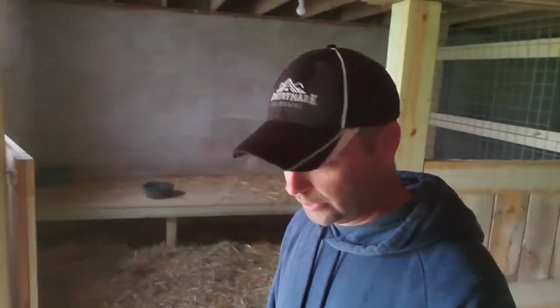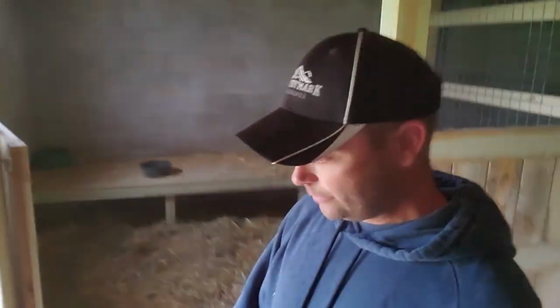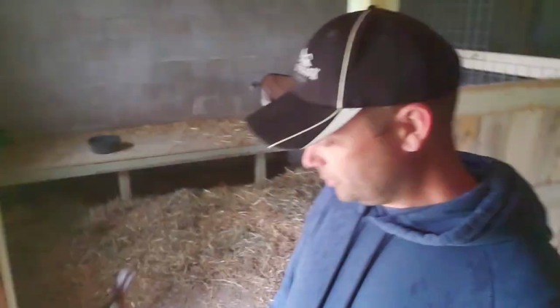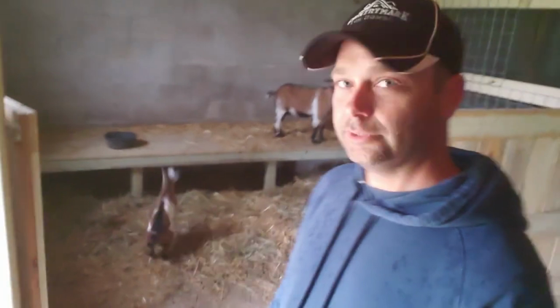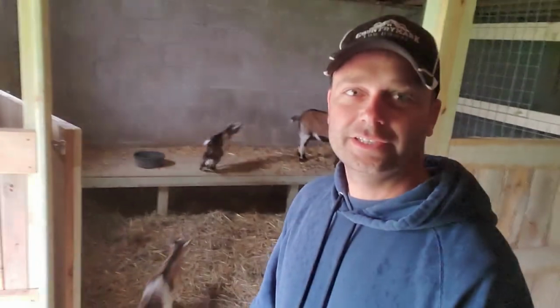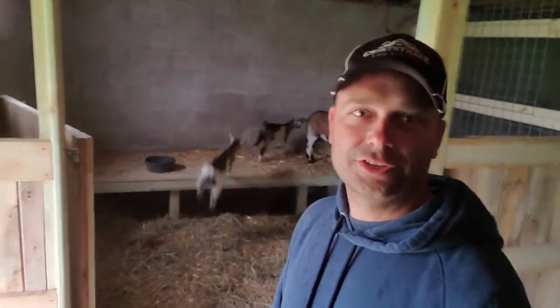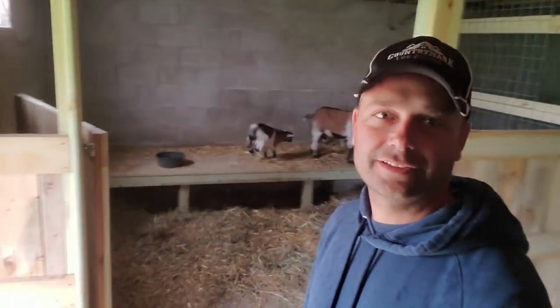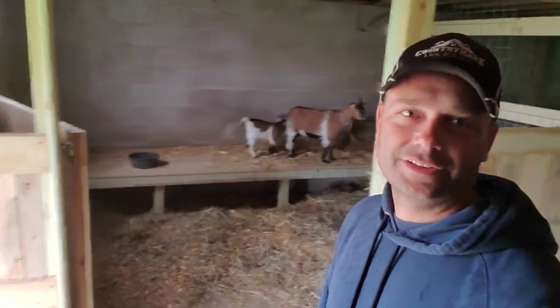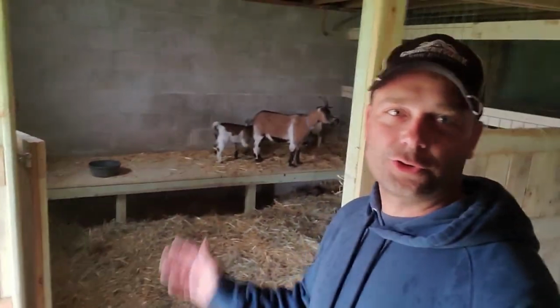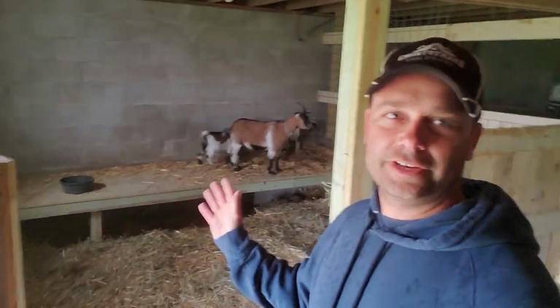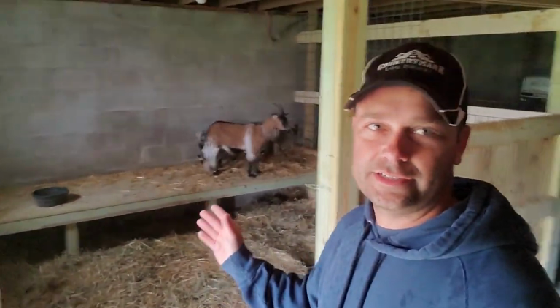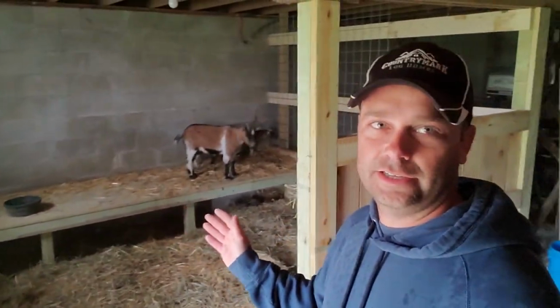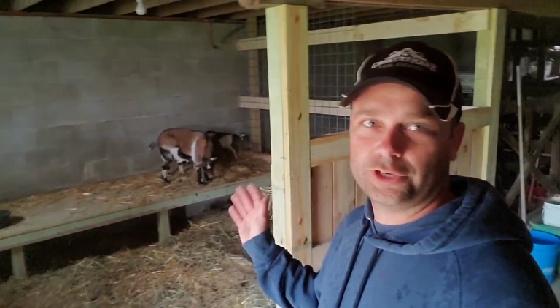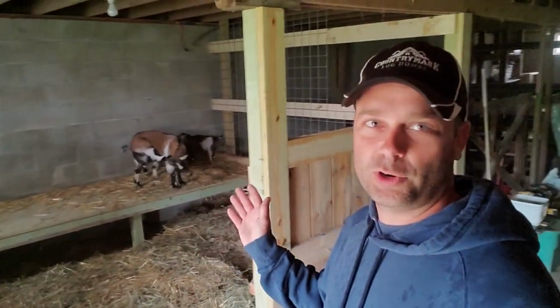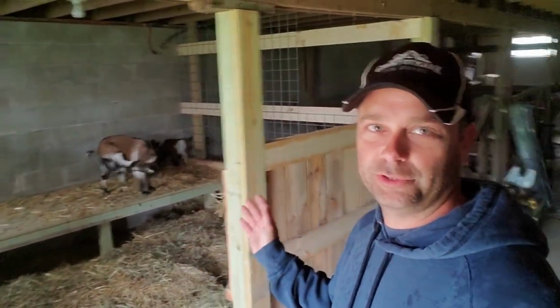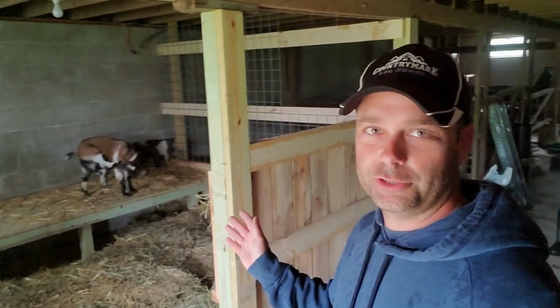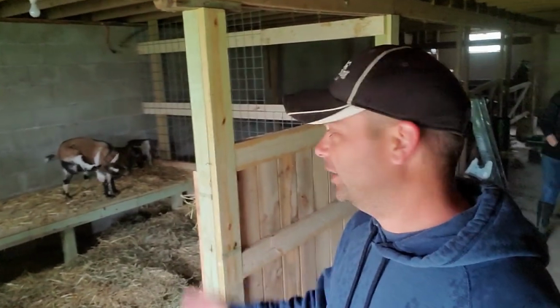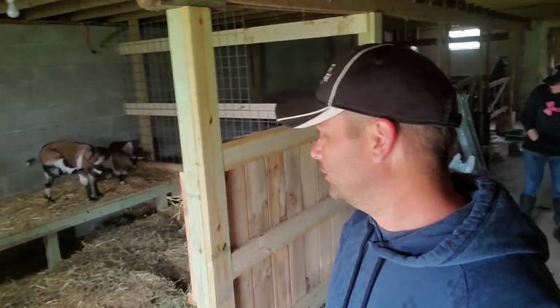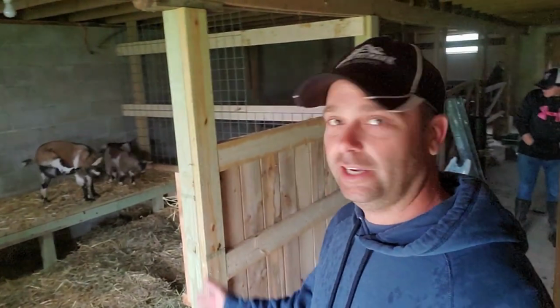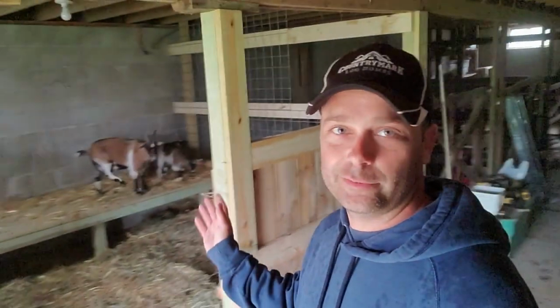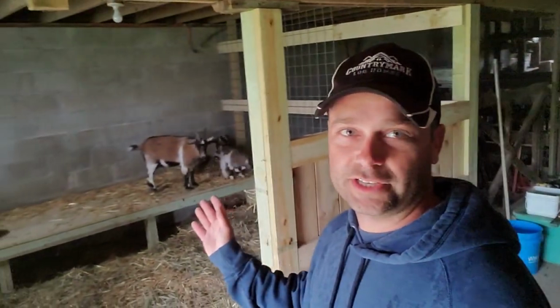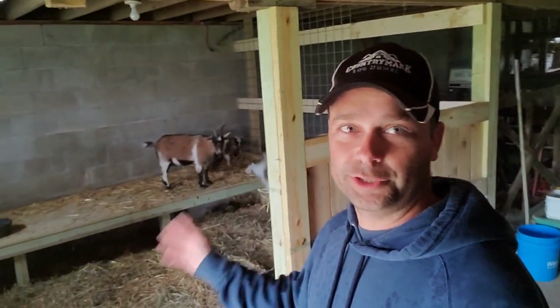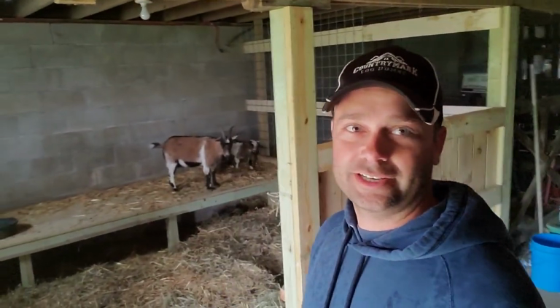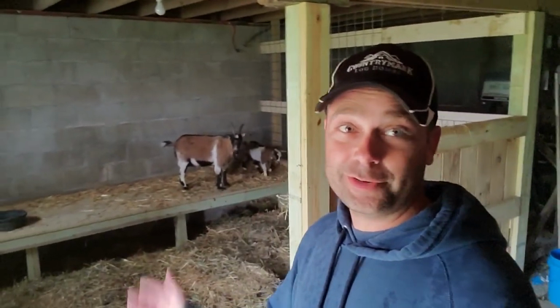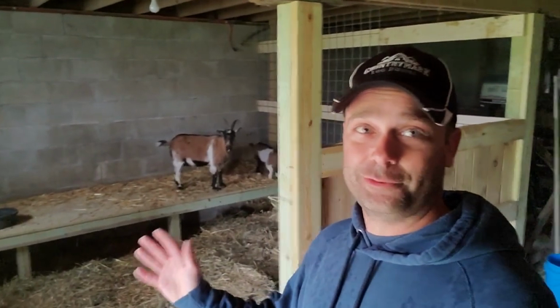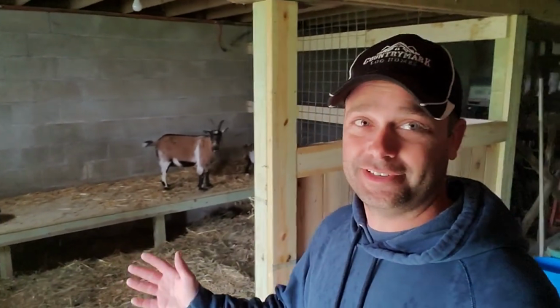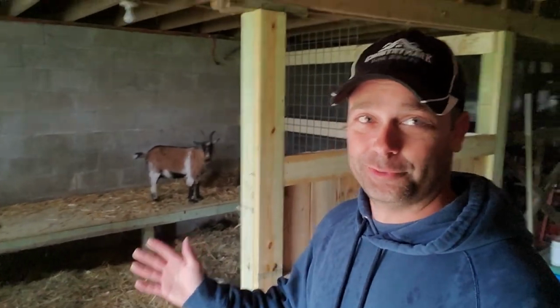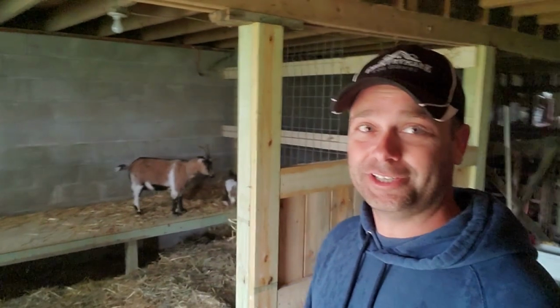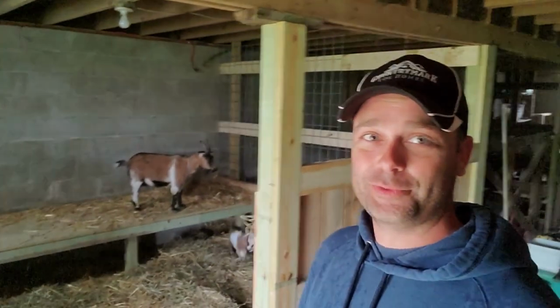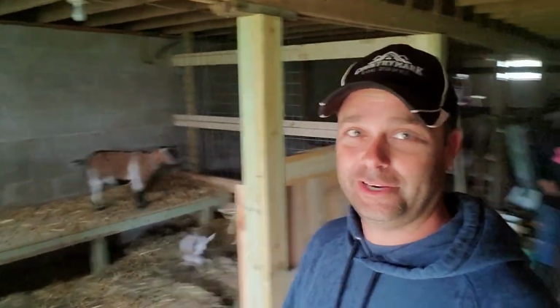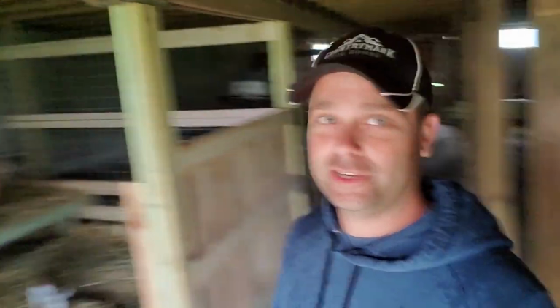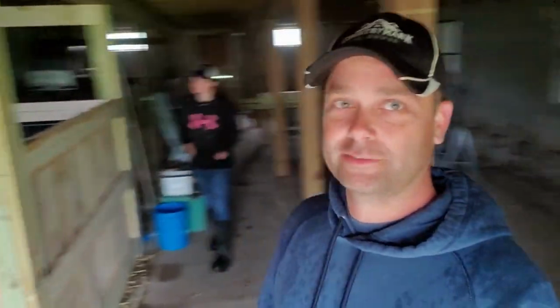Earlier in working on this barn we built the goat stall back here, and now my wife's got some goats. So they're going to be in here with us today as we're building this chicken coop — that ought to make it pretty interesting.